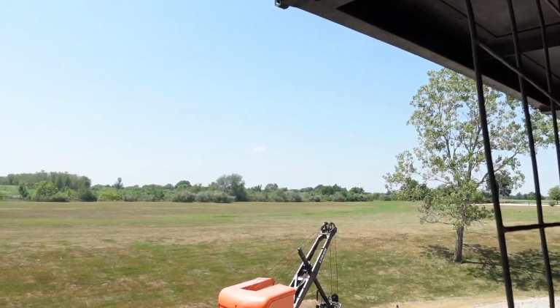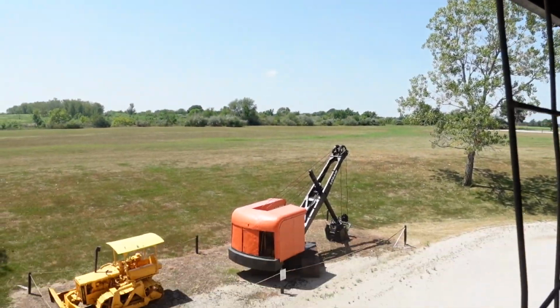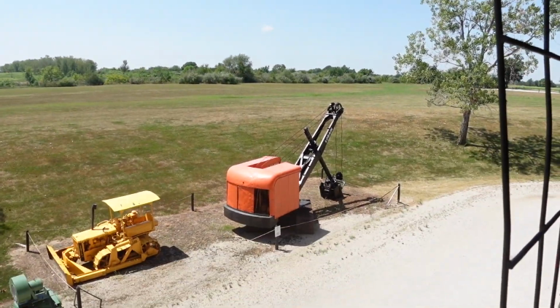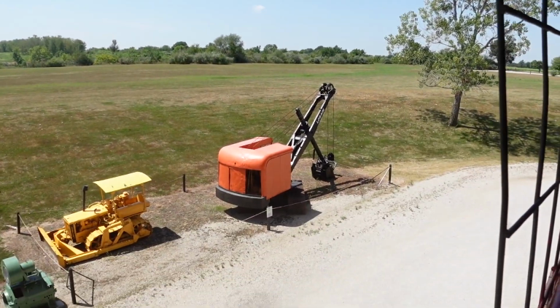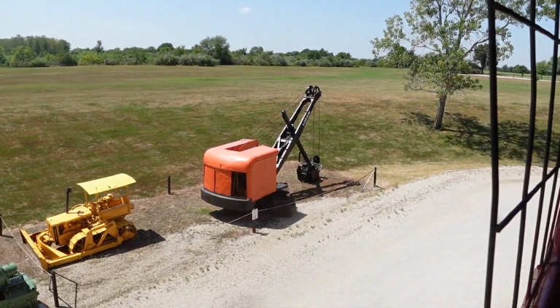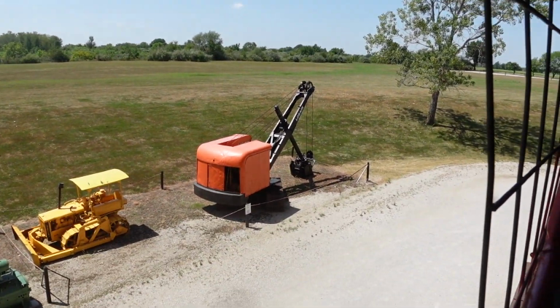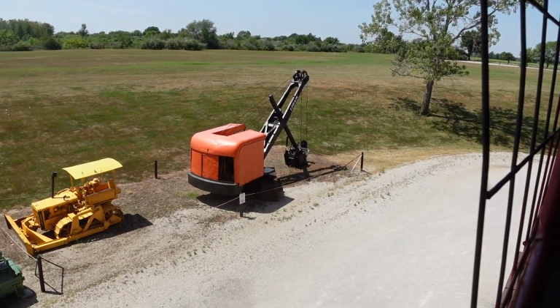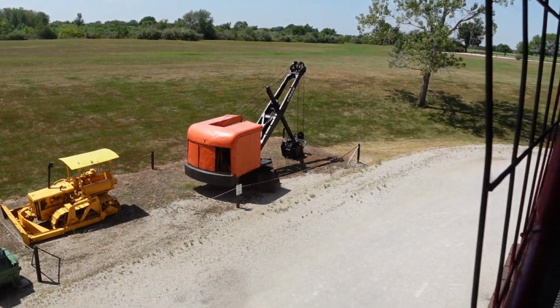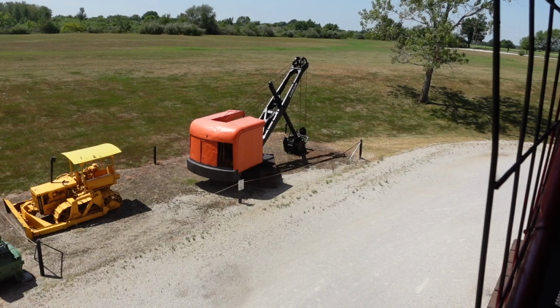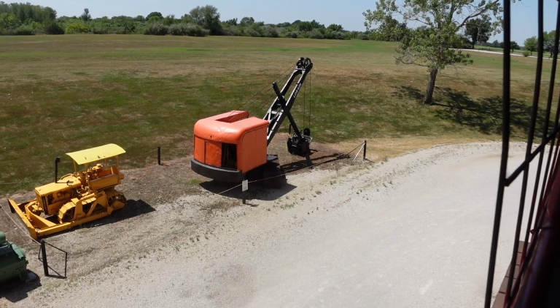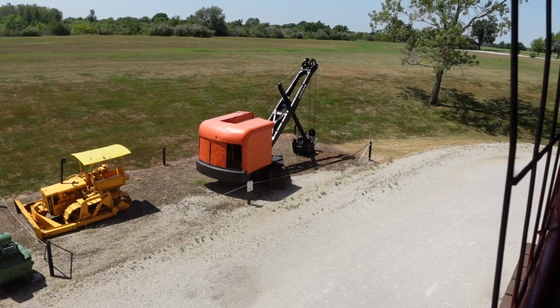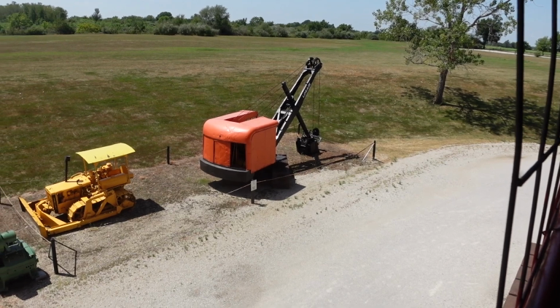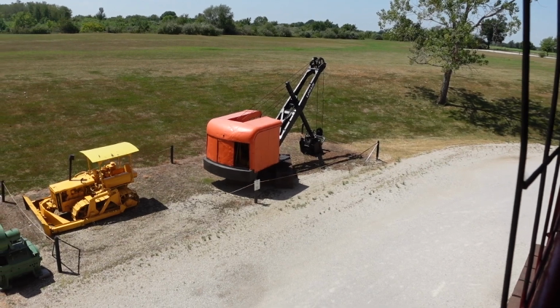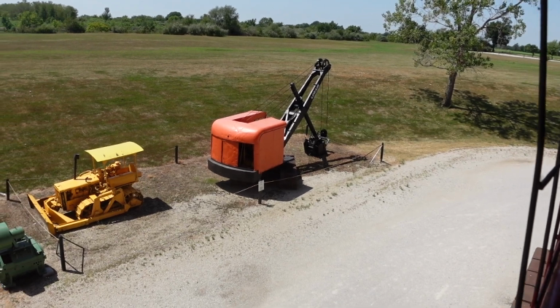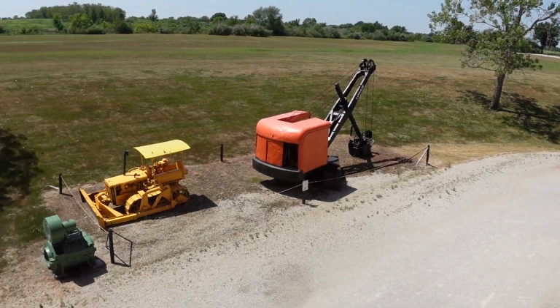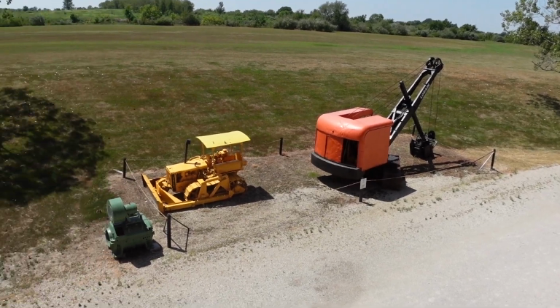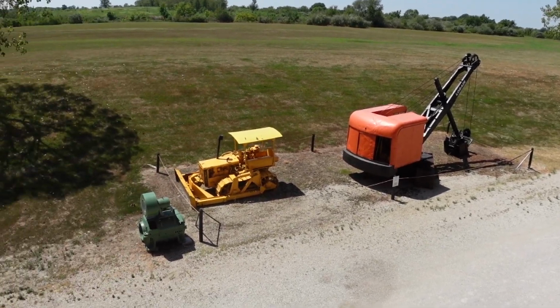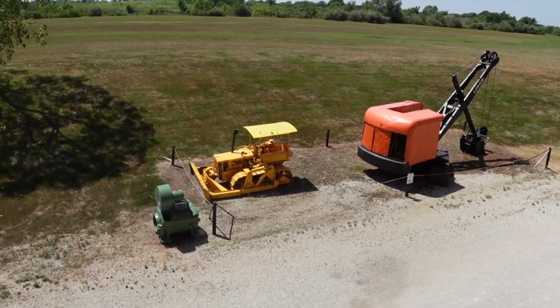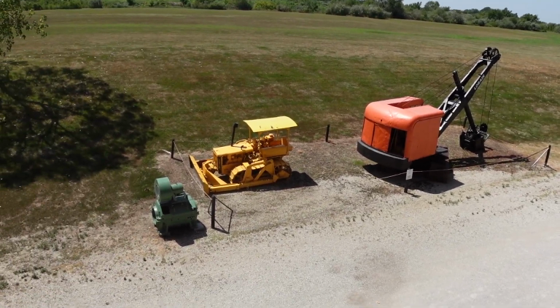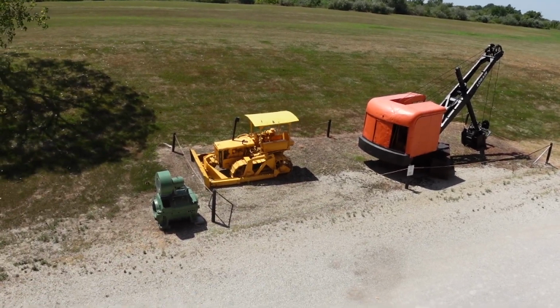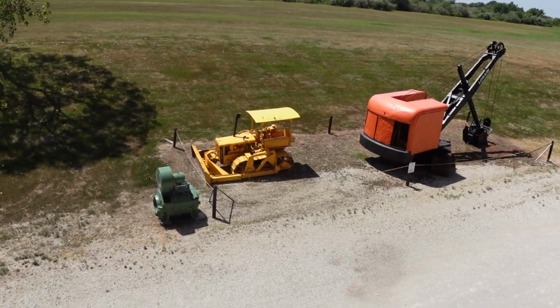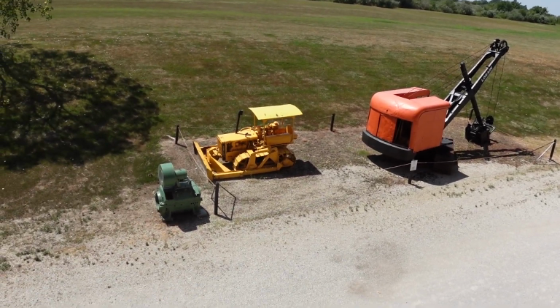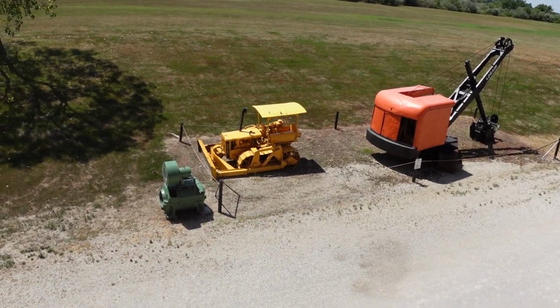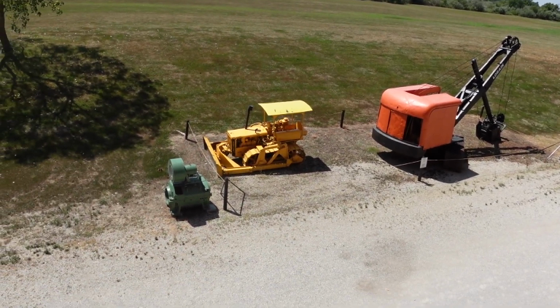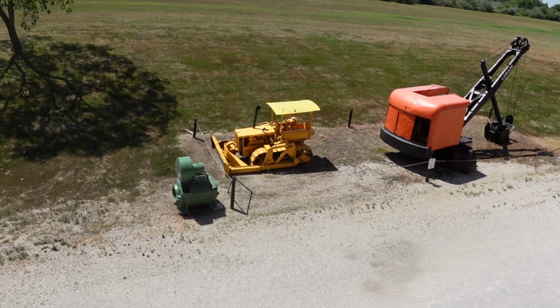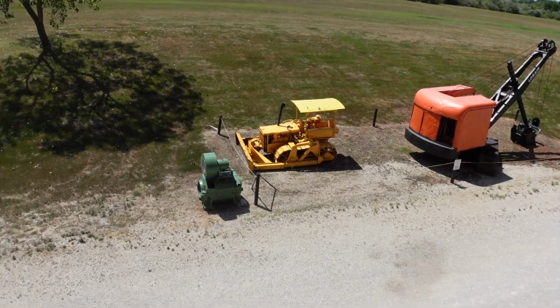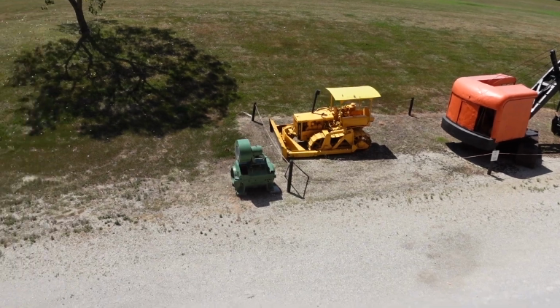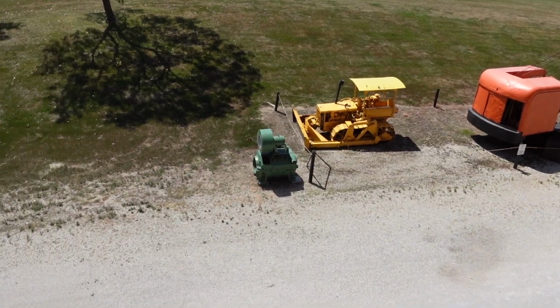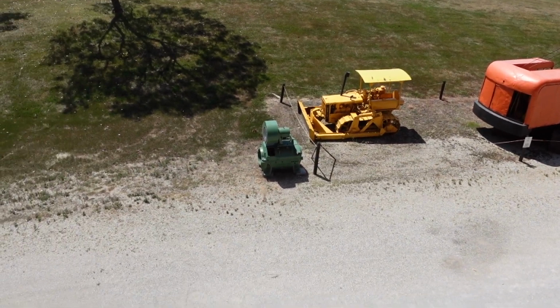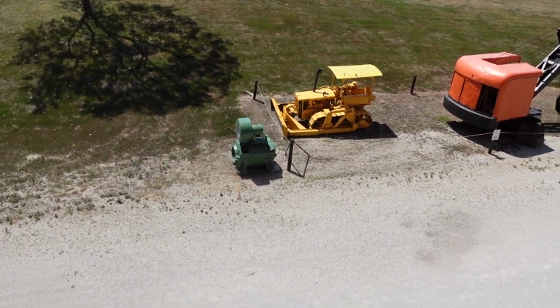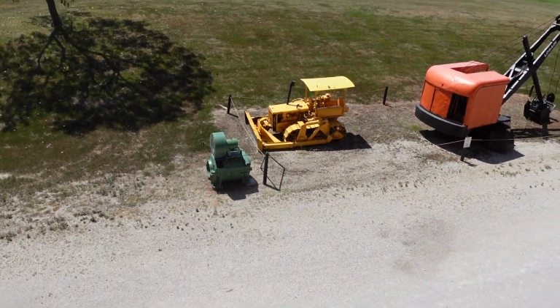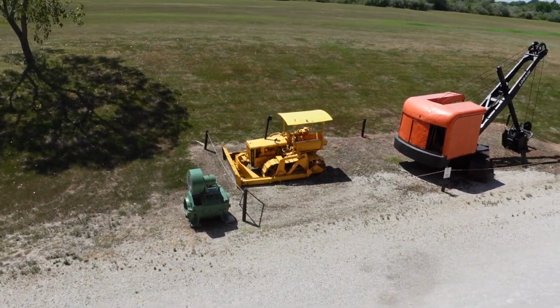Look at that tiny little digger. There's an old bulldozer. Looks like a generator.